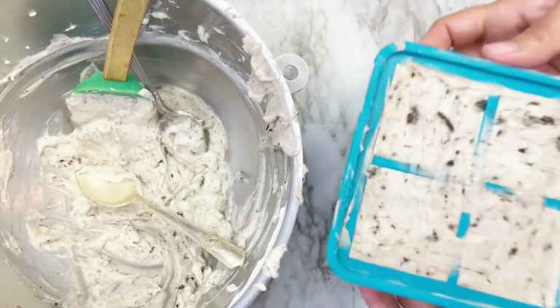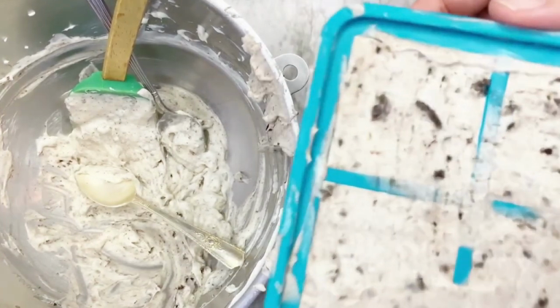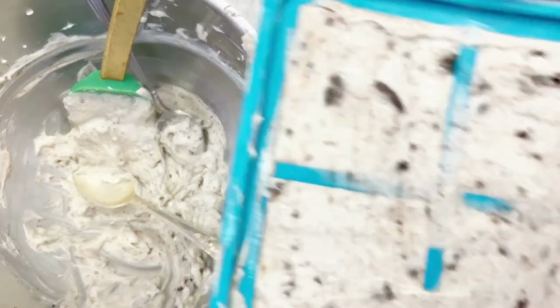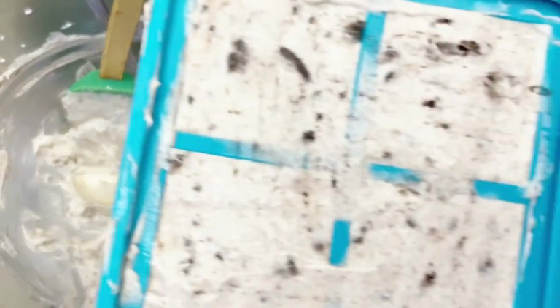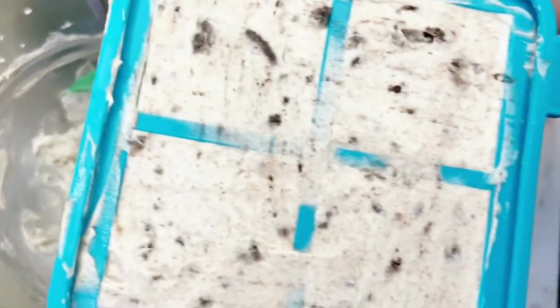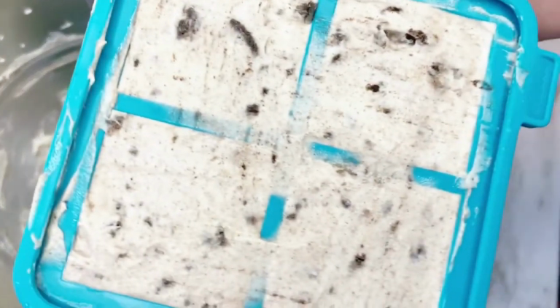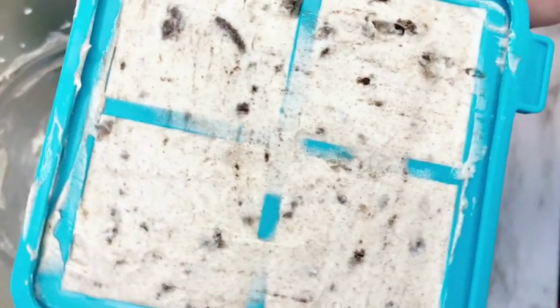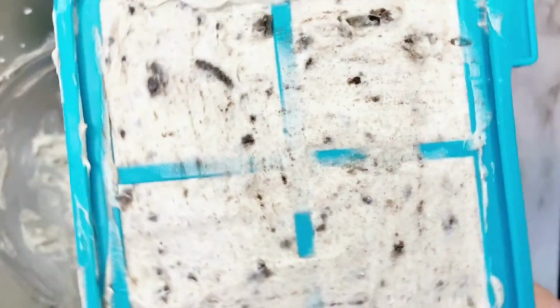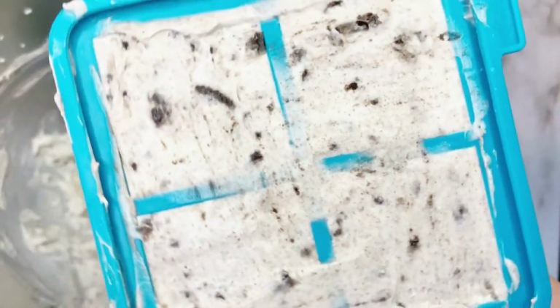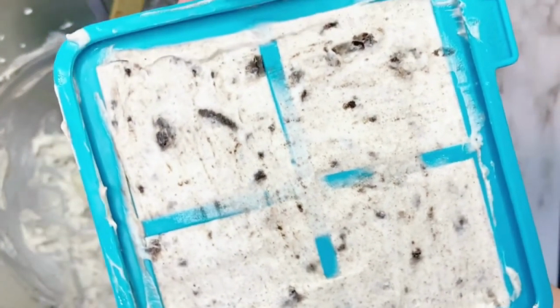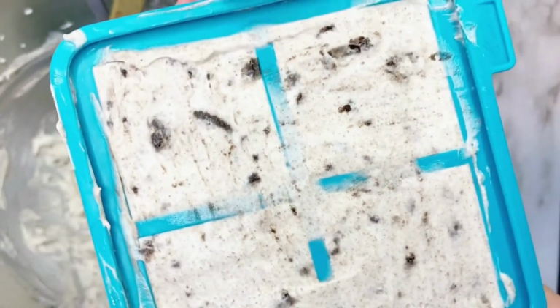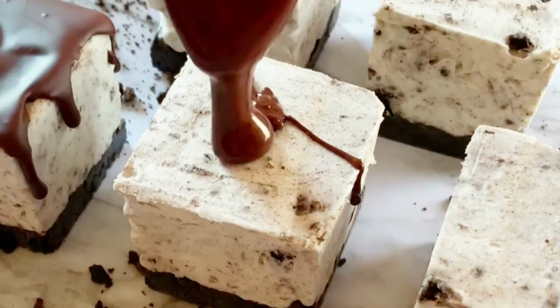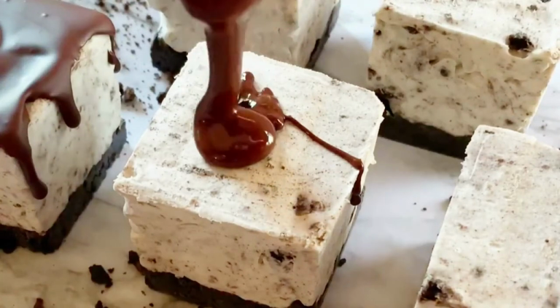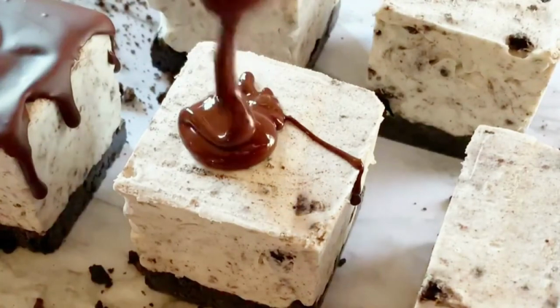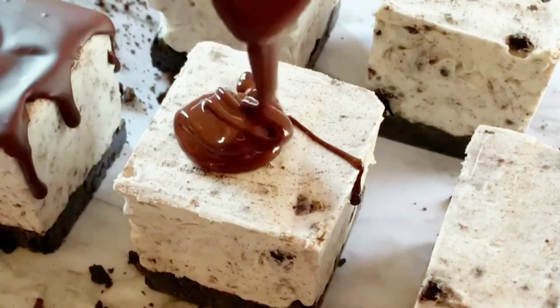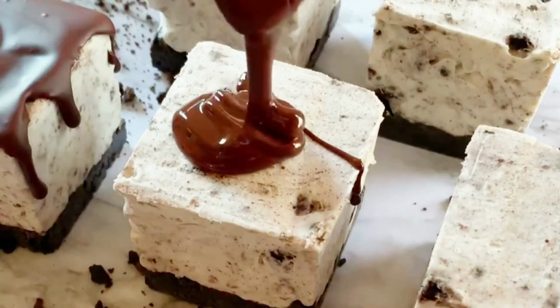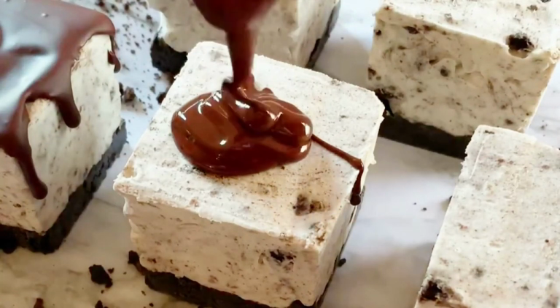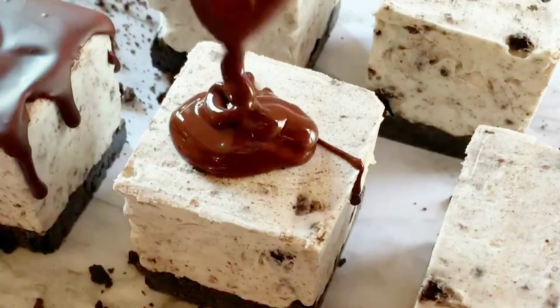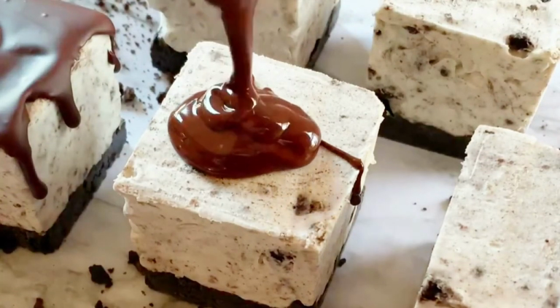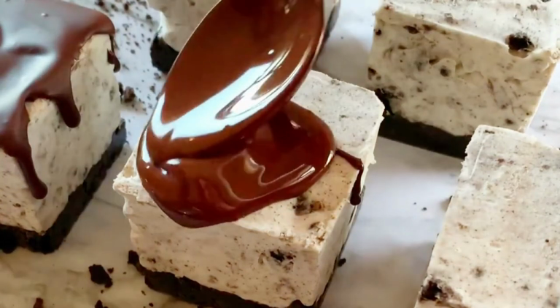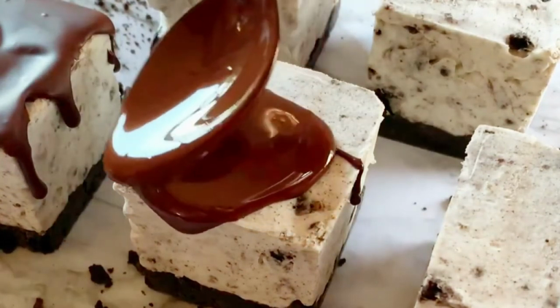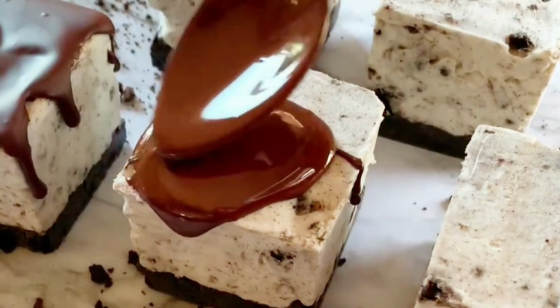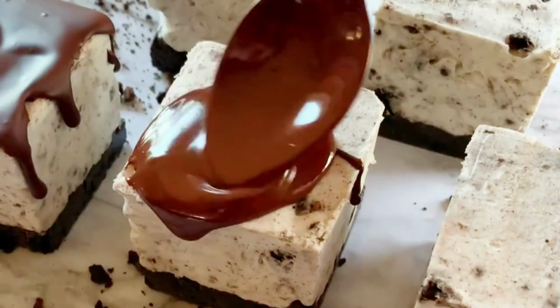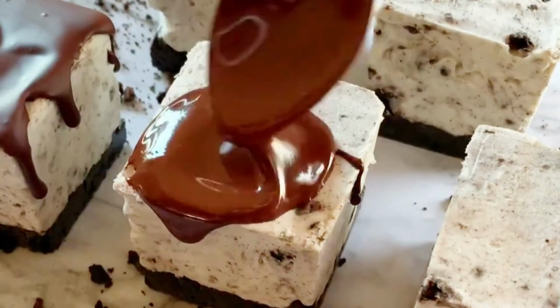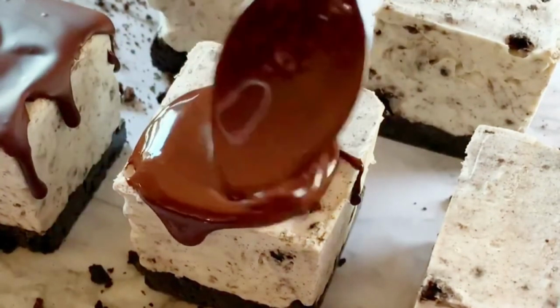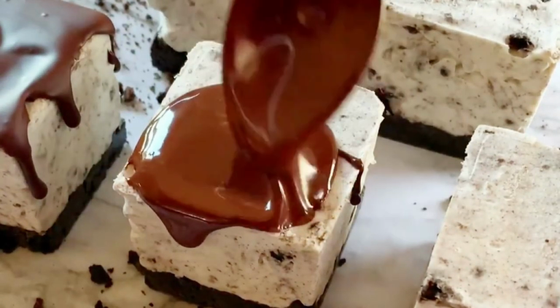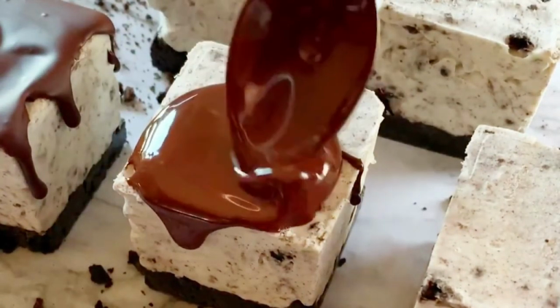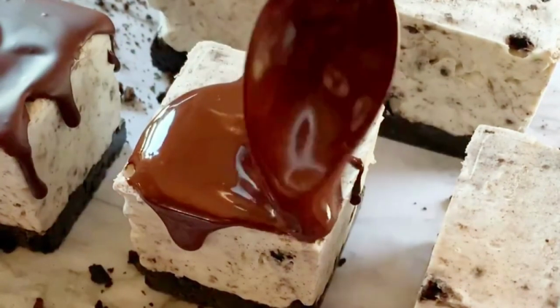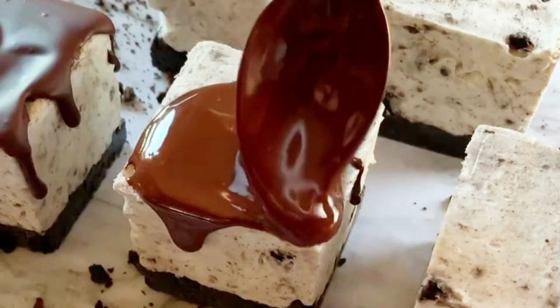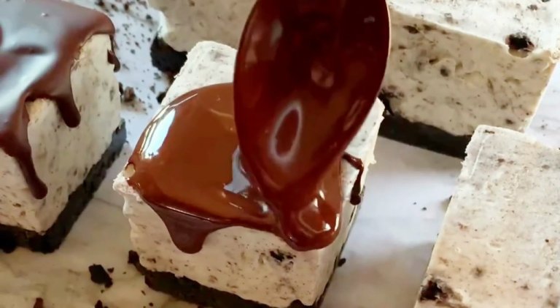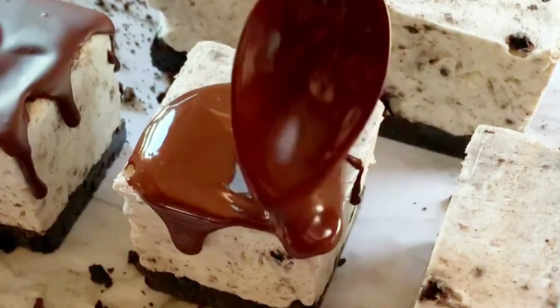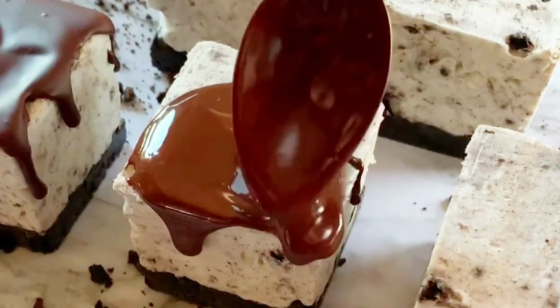Next, place in the freezer for at least four hours. Once frozen, release the cheesecake from the molds and begin to add chocolate to each of the tops of the cheesecakes.